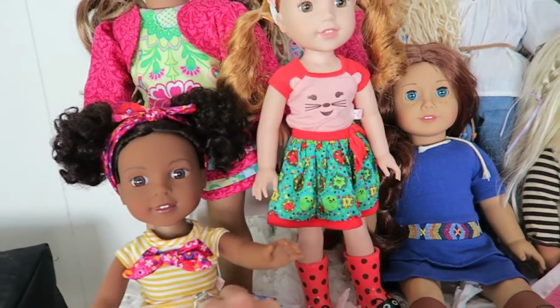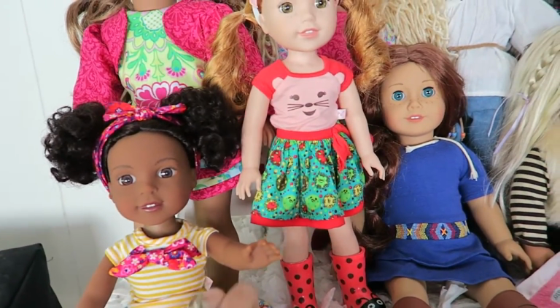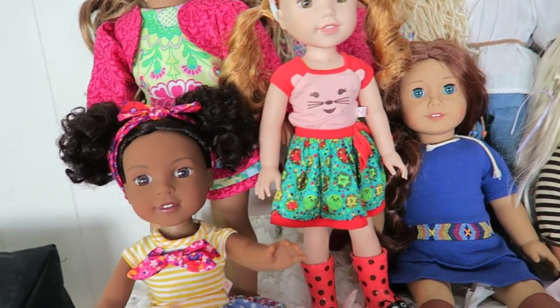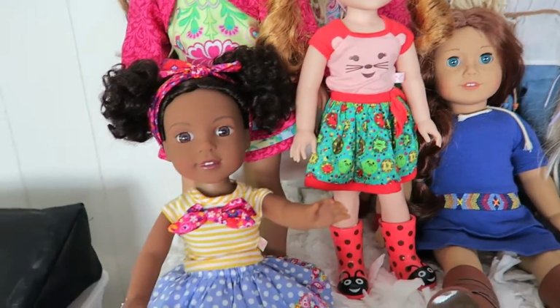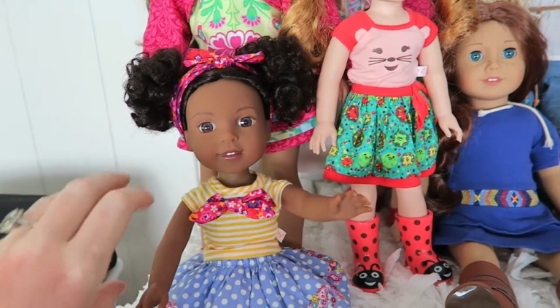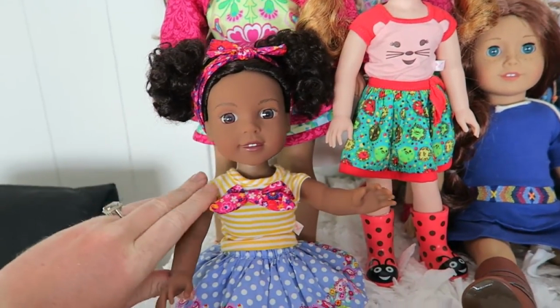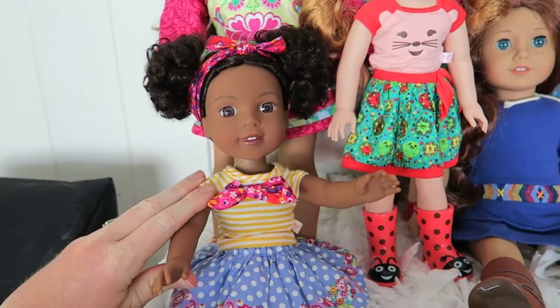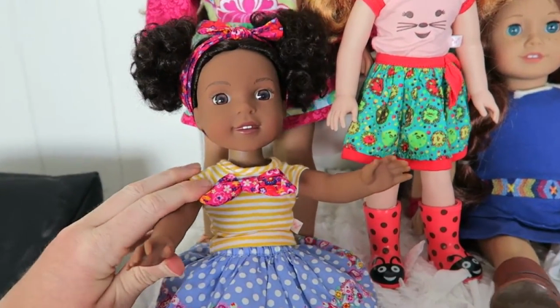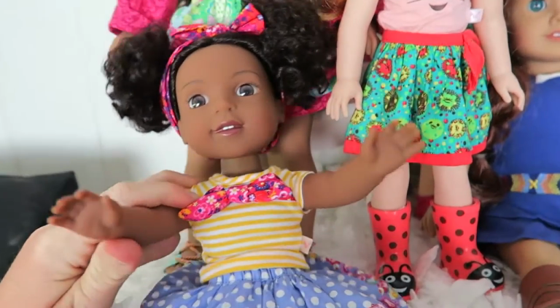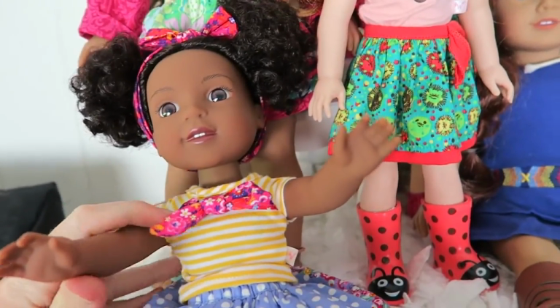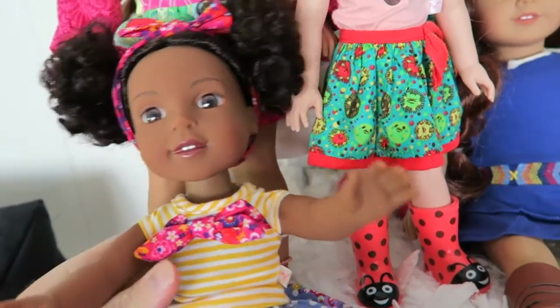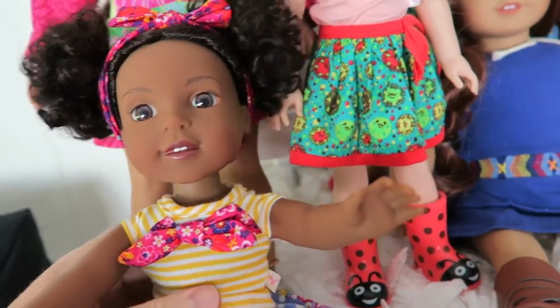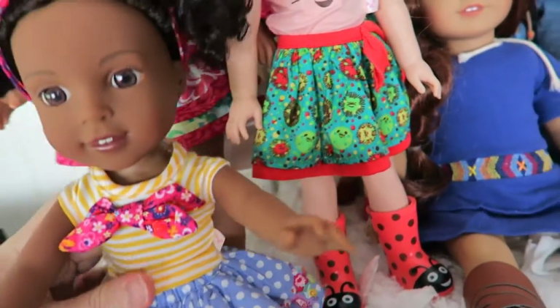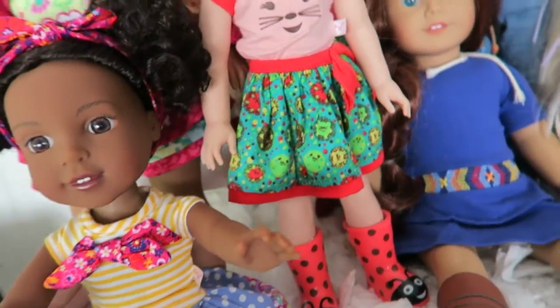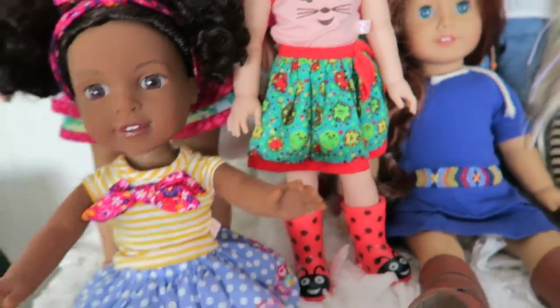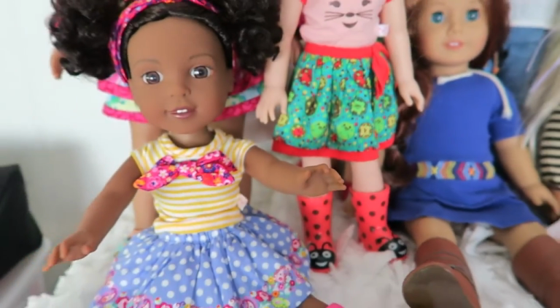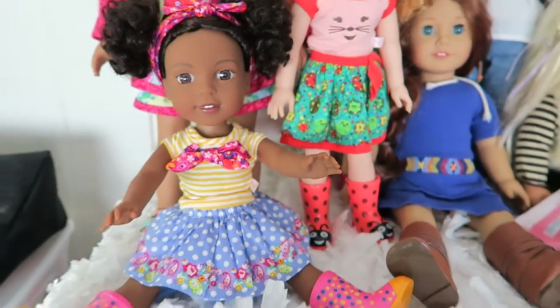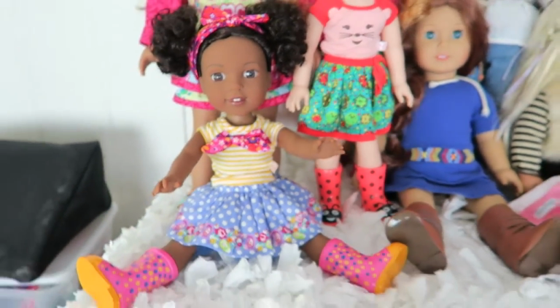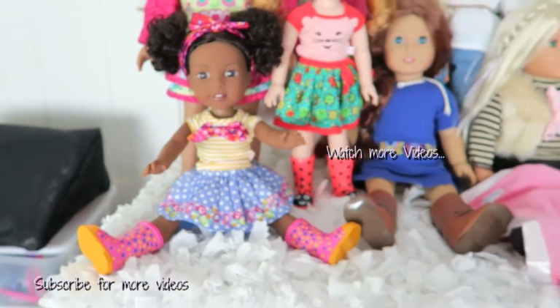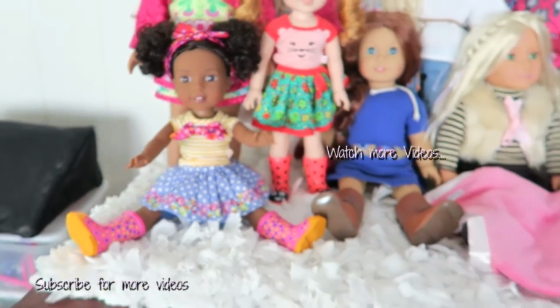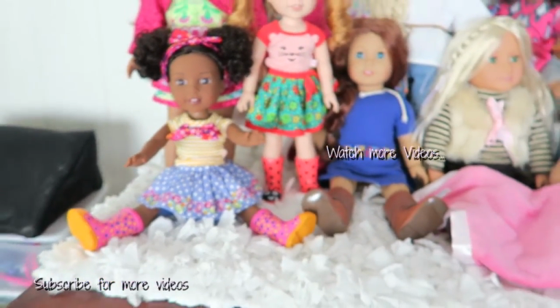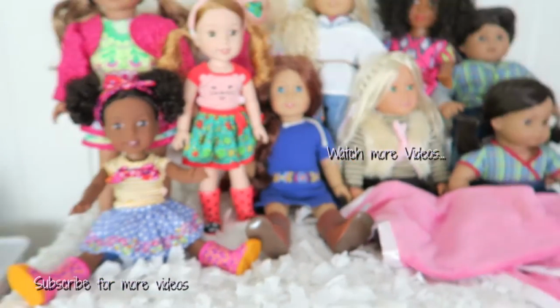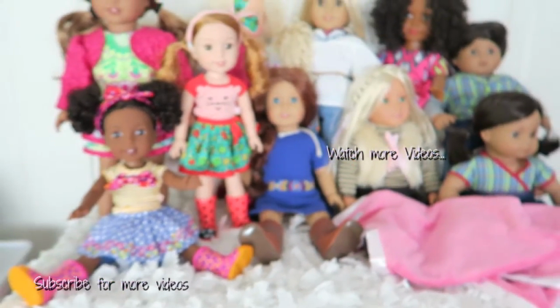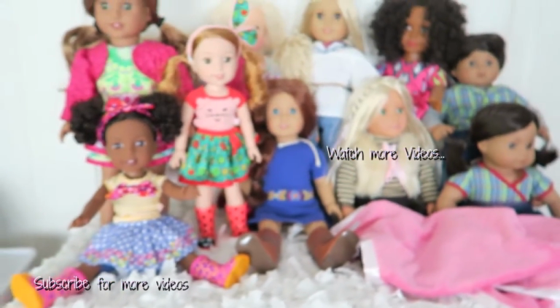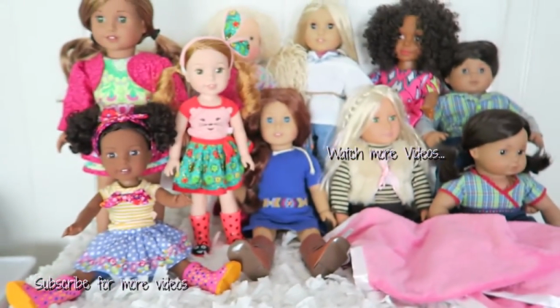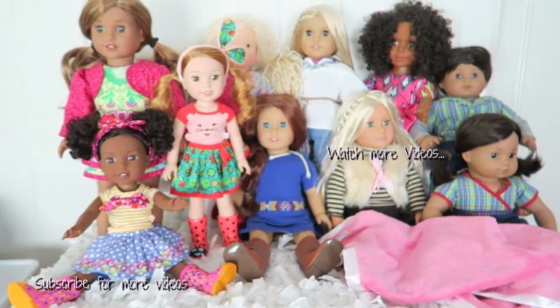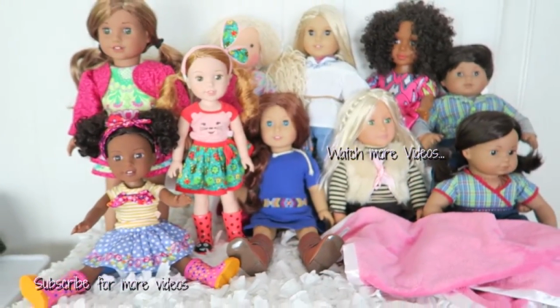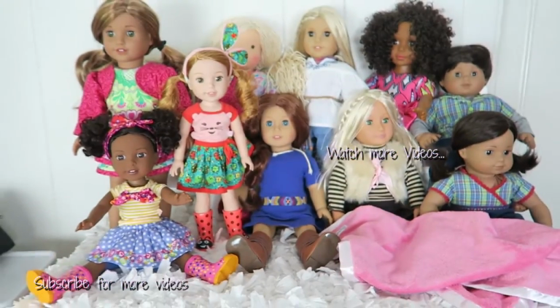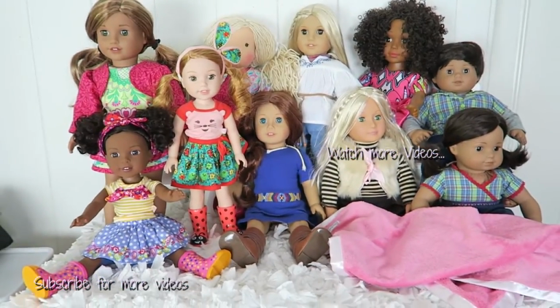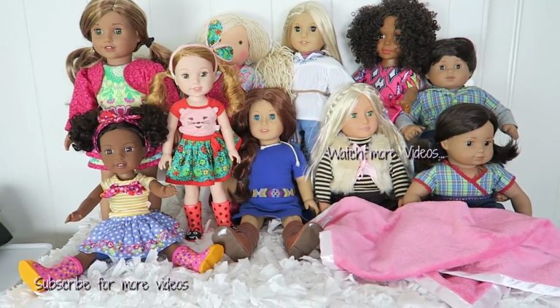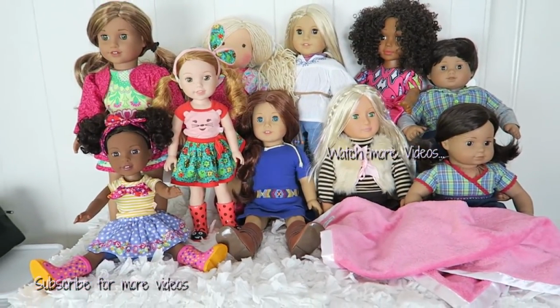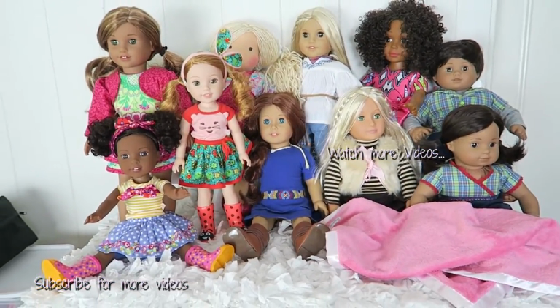I'm so happy to have her here now. Which Welly Wisher dolls do you have? Let me know in the comments down below. Thank you so much for watching — I hope I see you in the next video. Bye!